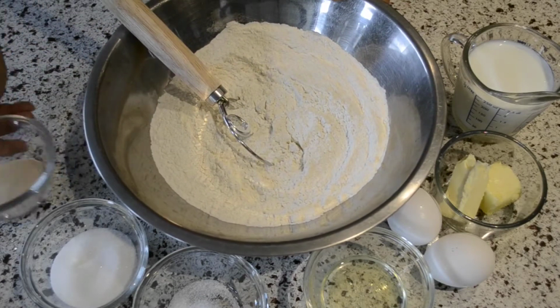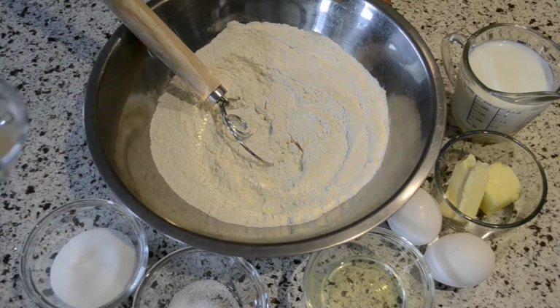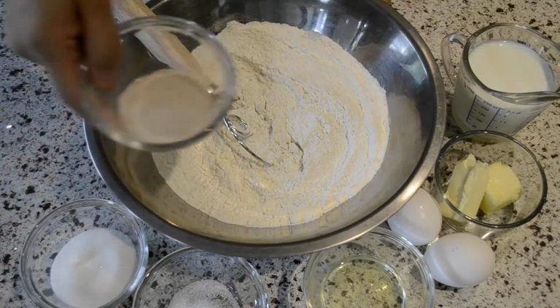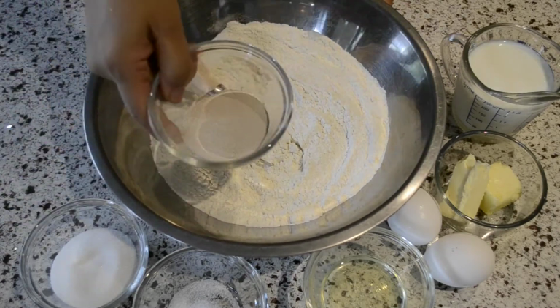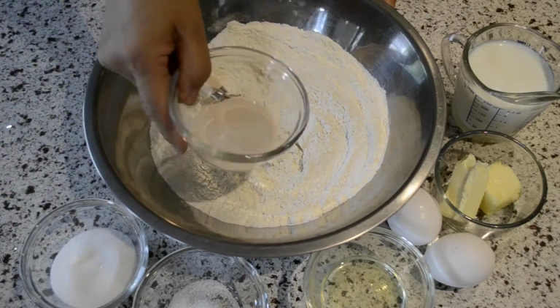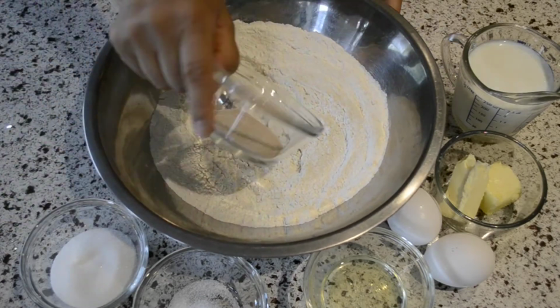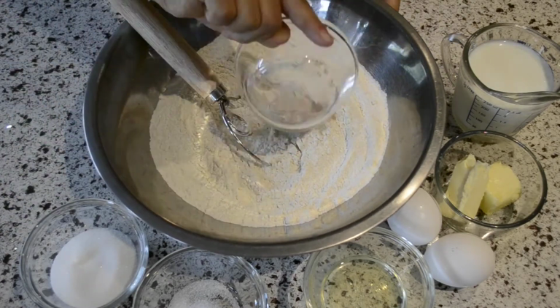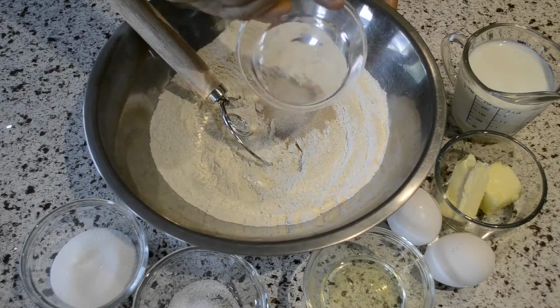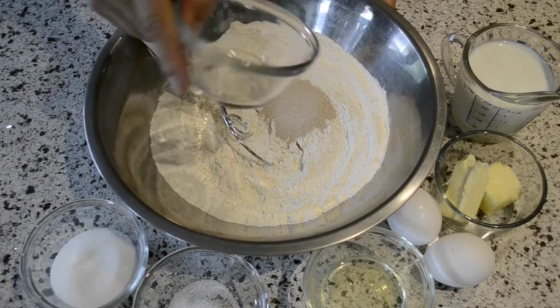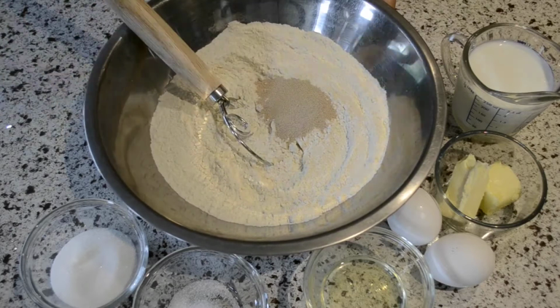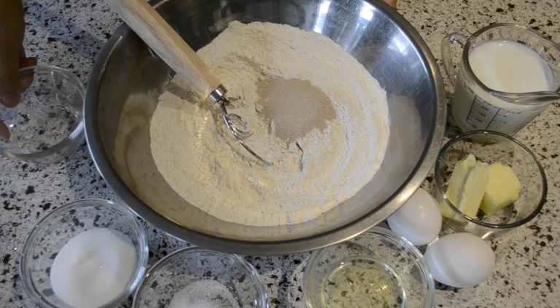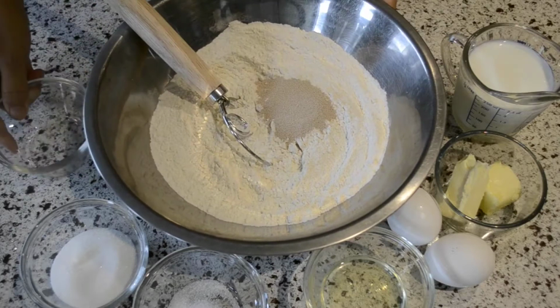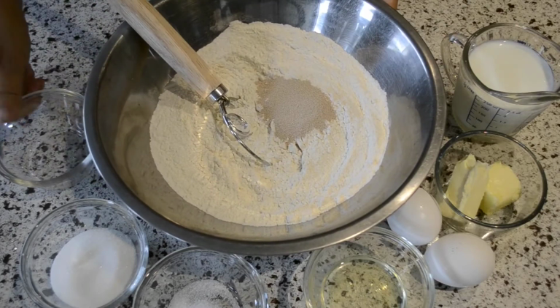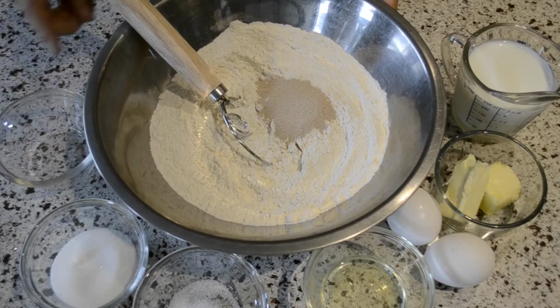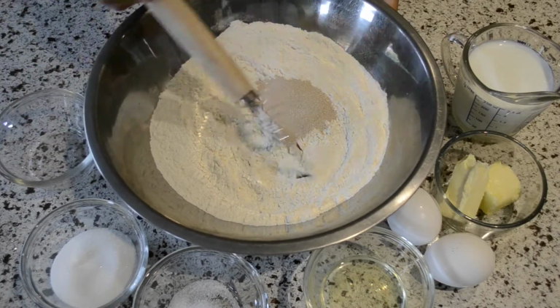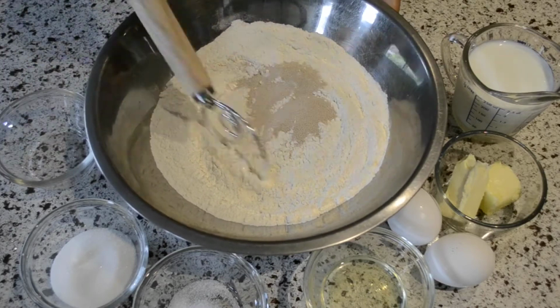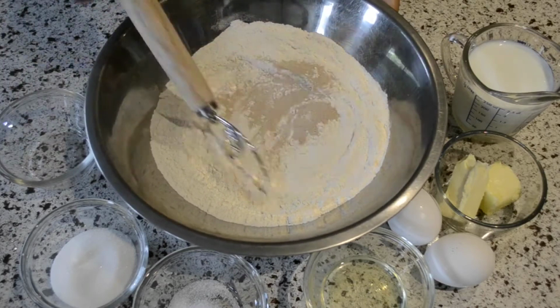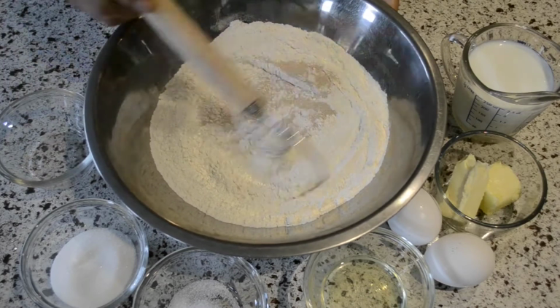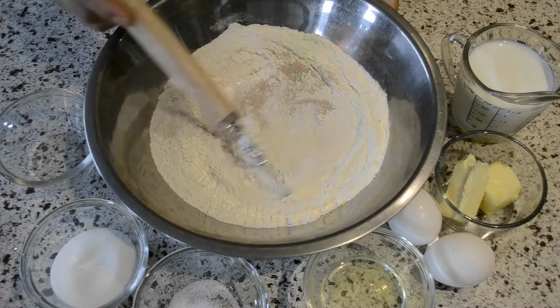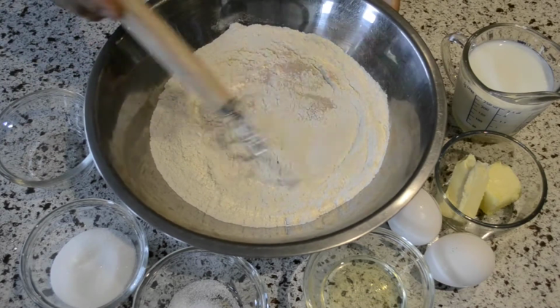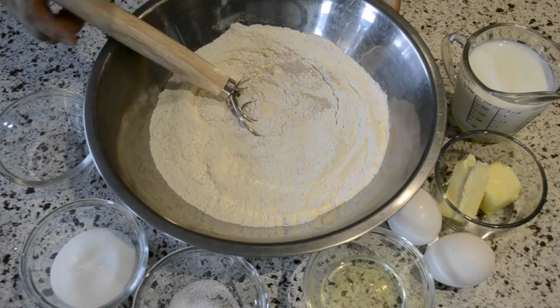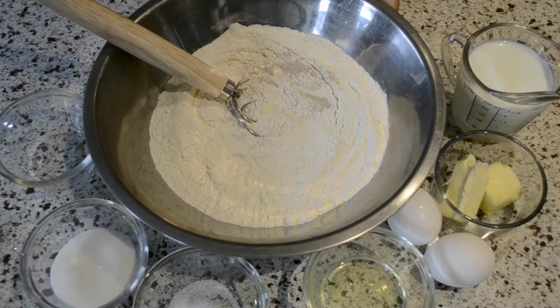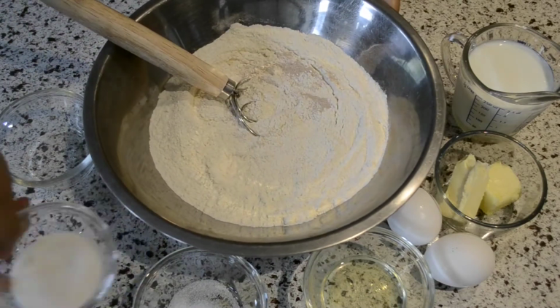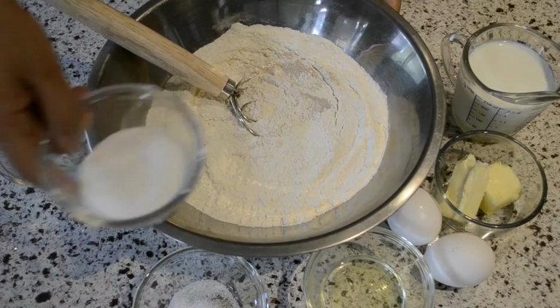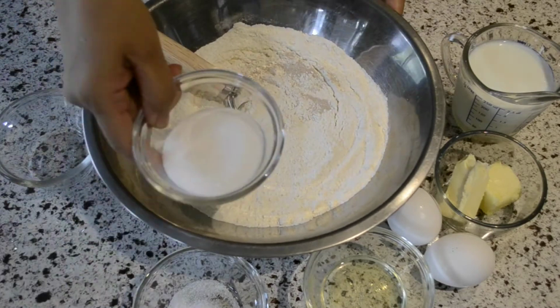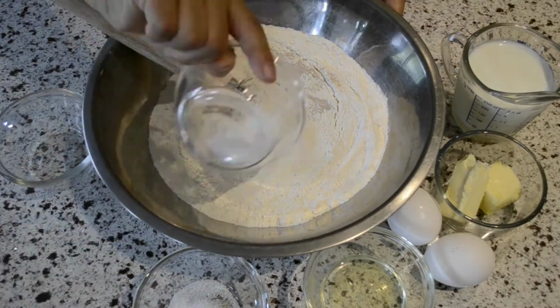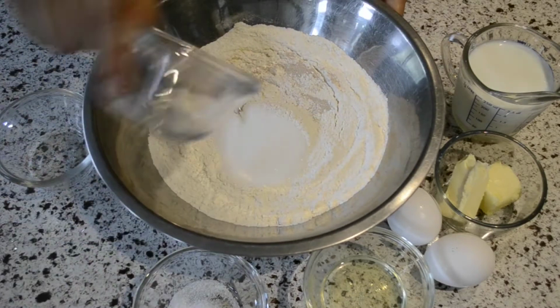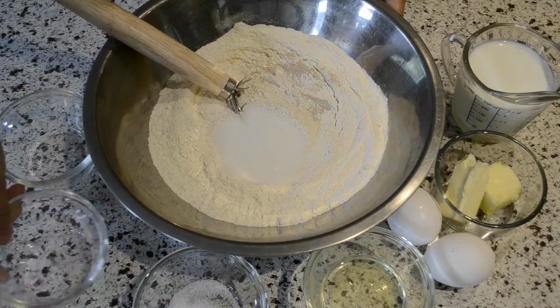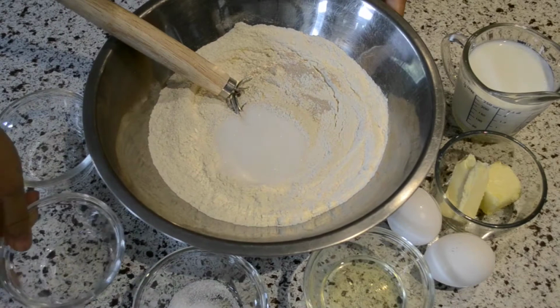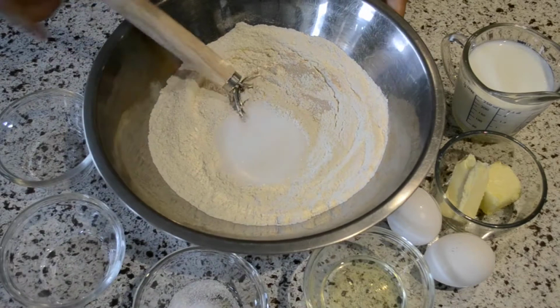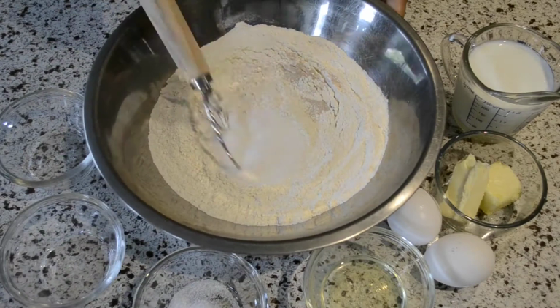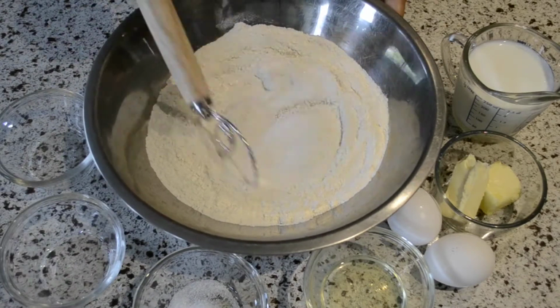First, pour the flour into a big bowl and mix it with the yeast. Now add the sugar and salt and mix them up.